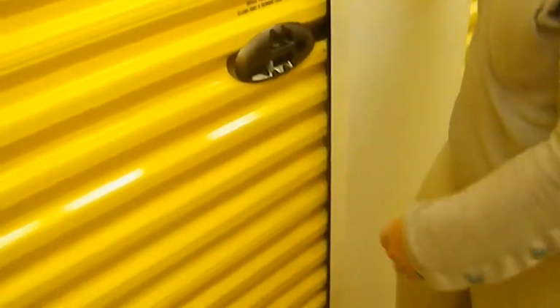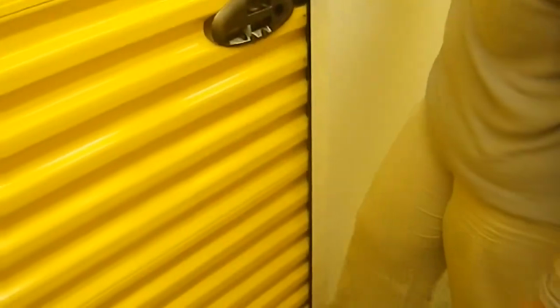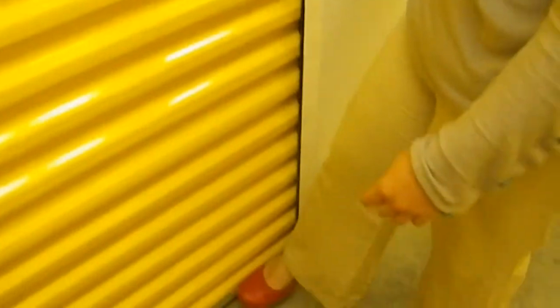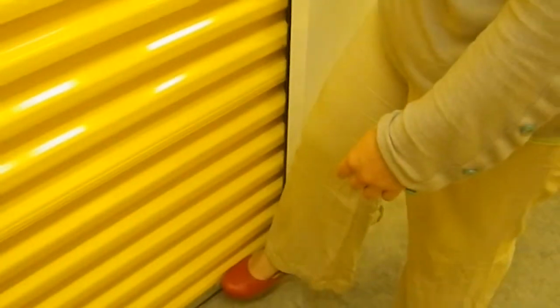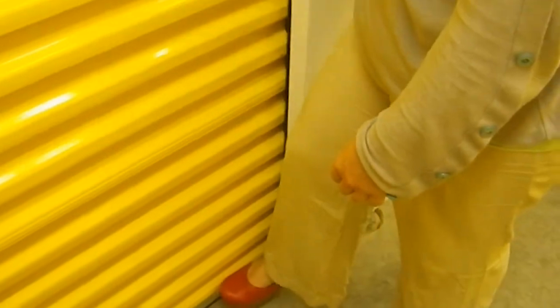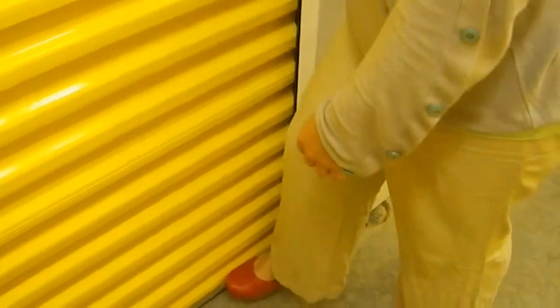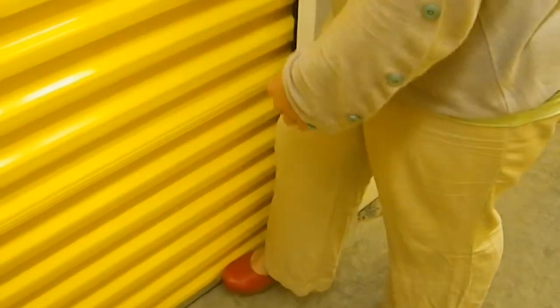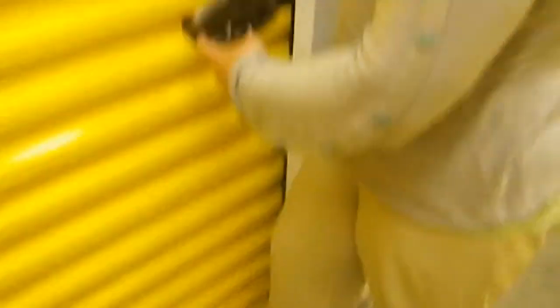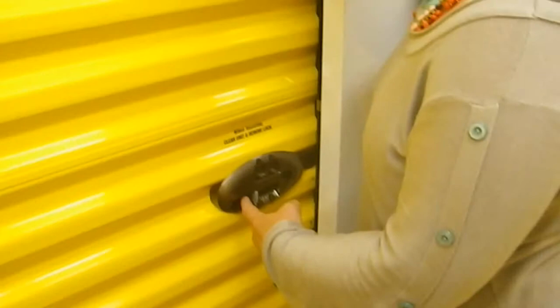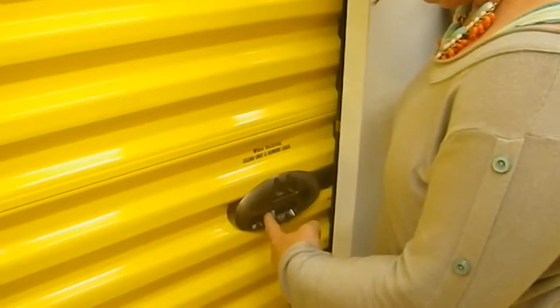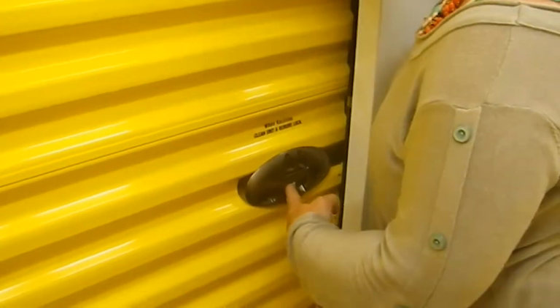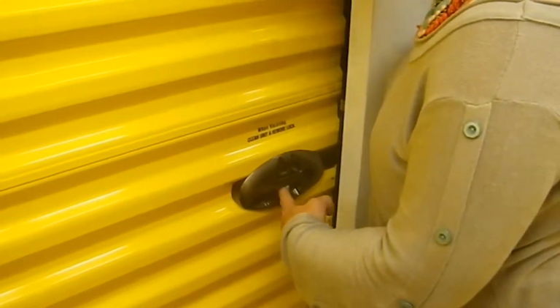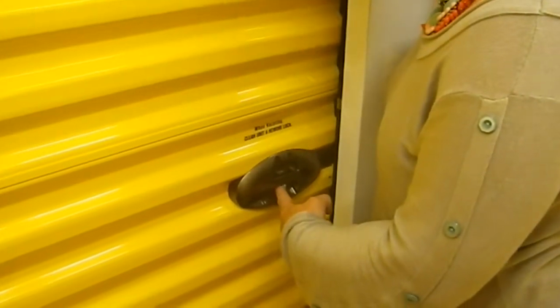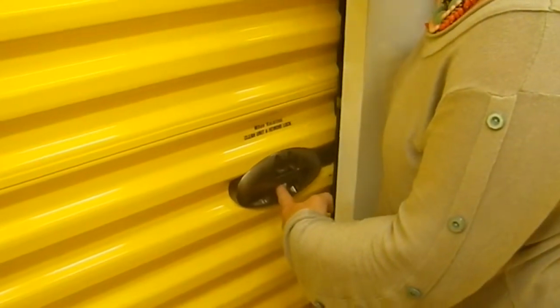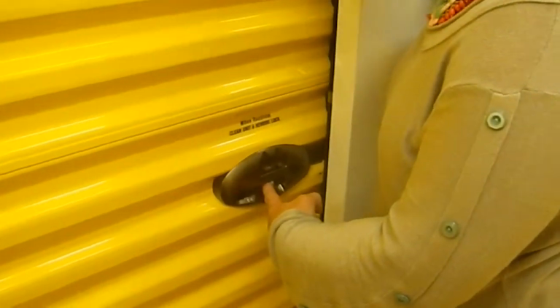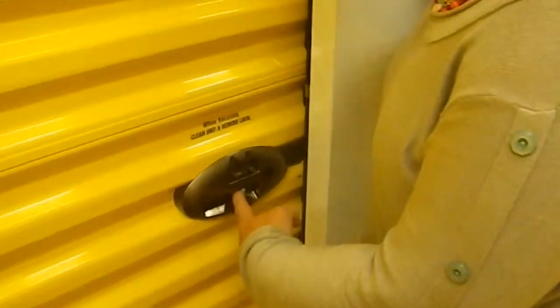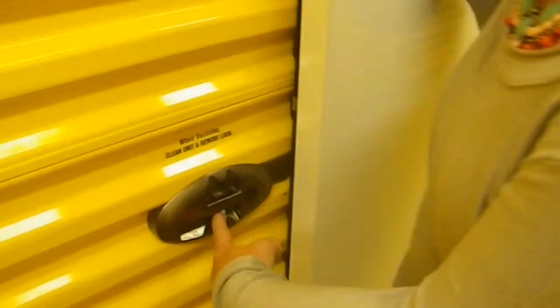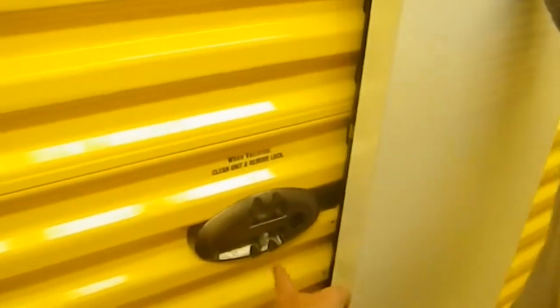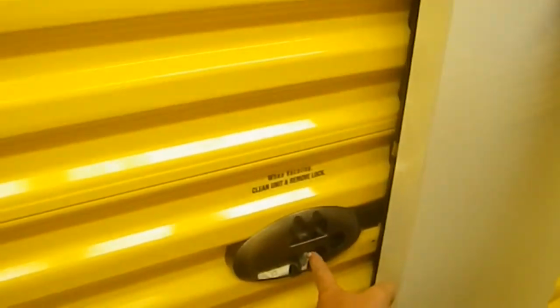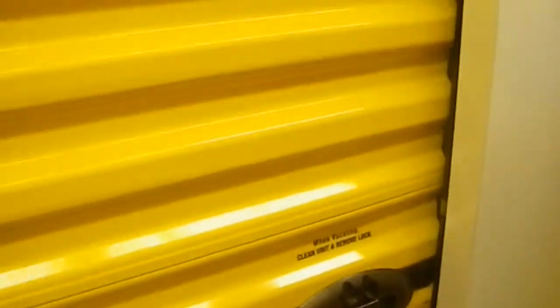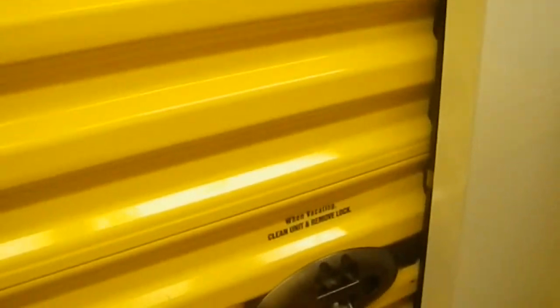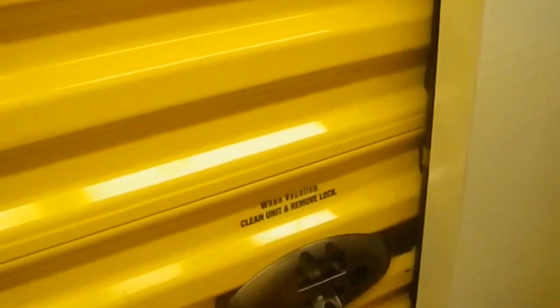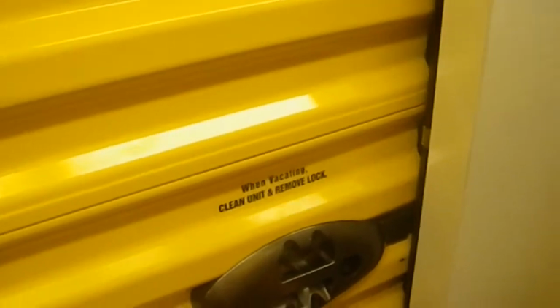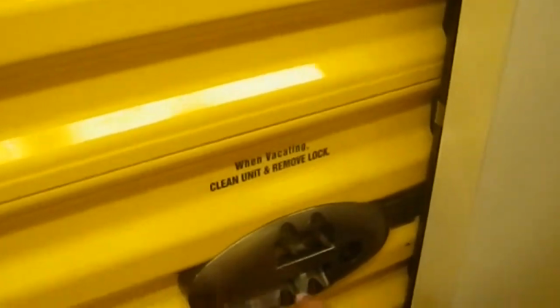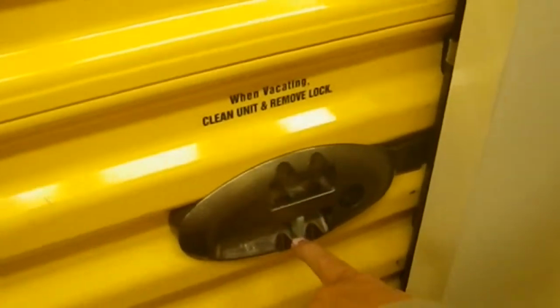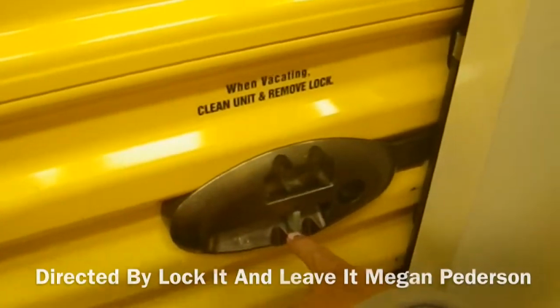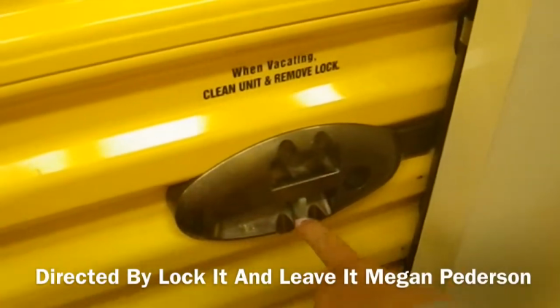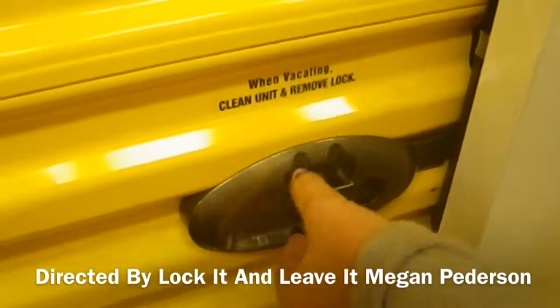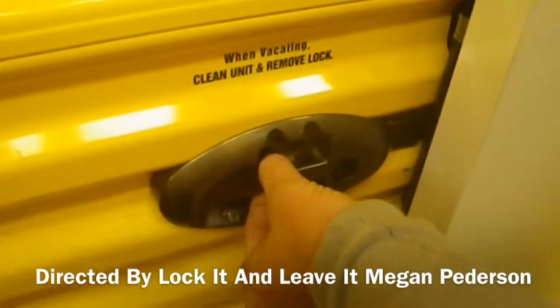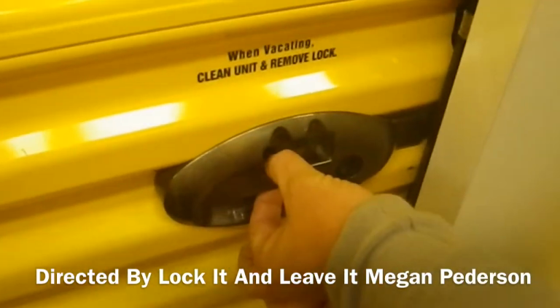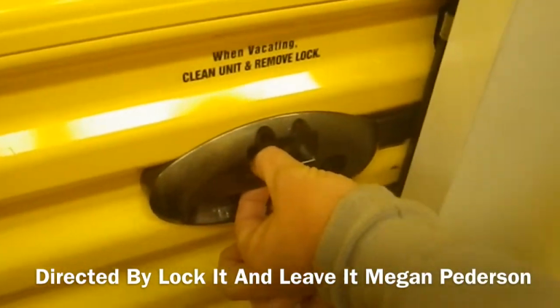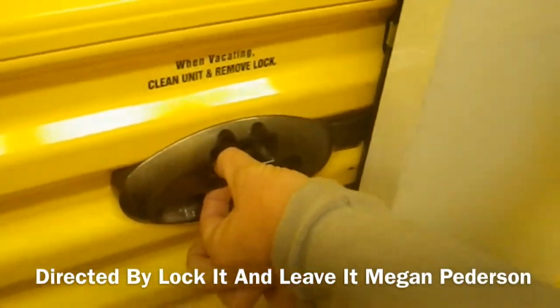All I'm going to do is put a little pressure on my bottom handle to be able to pull it all the way through. Make sure that this gray tab is in the locked position and go ahead and put your padlock right here.